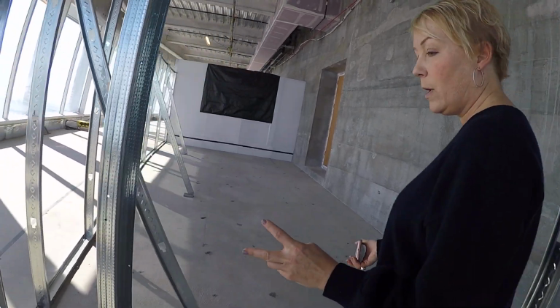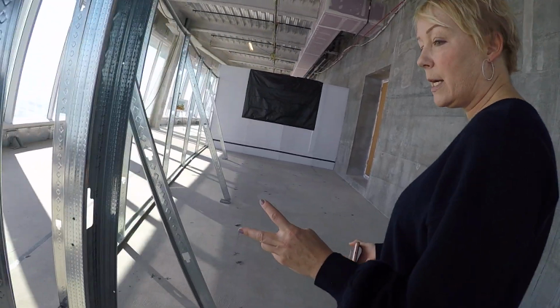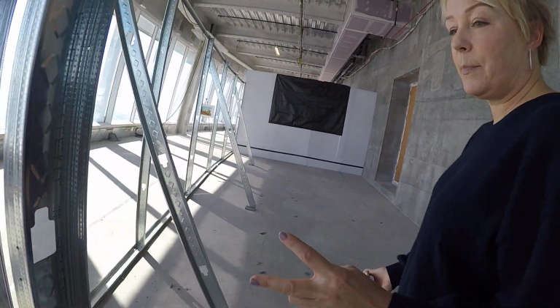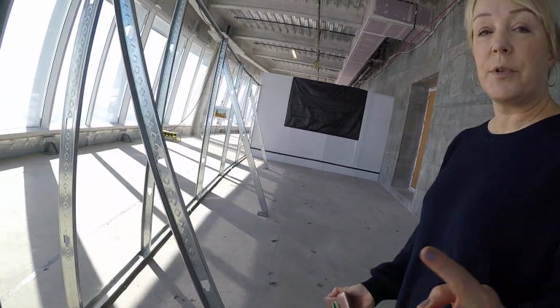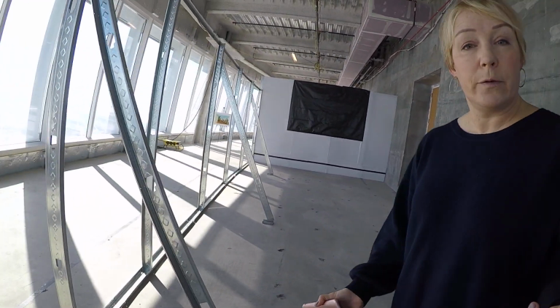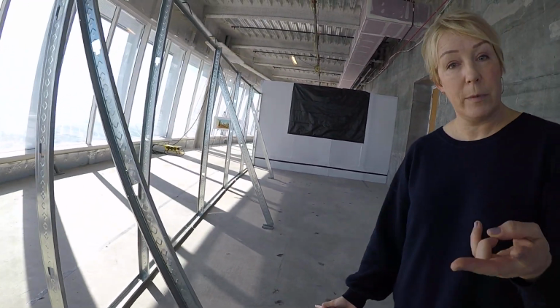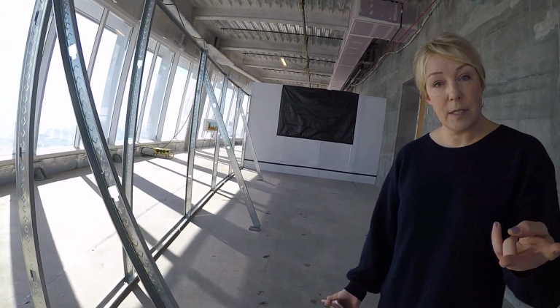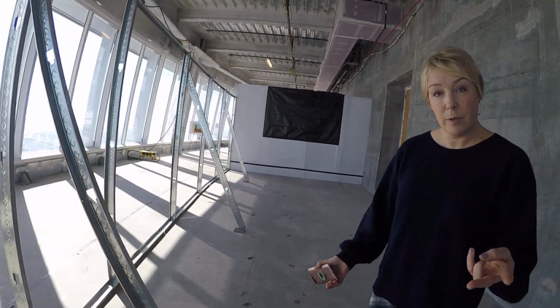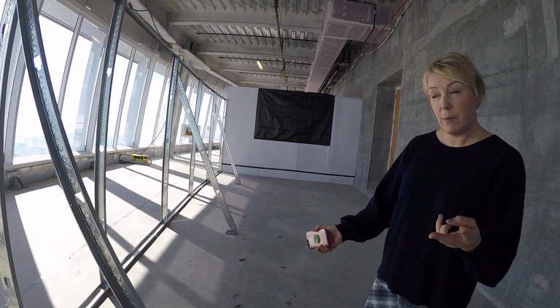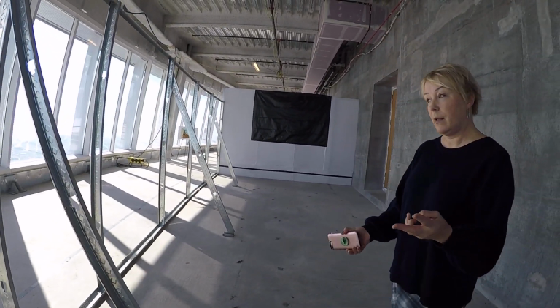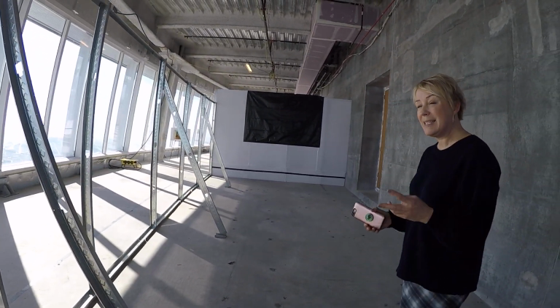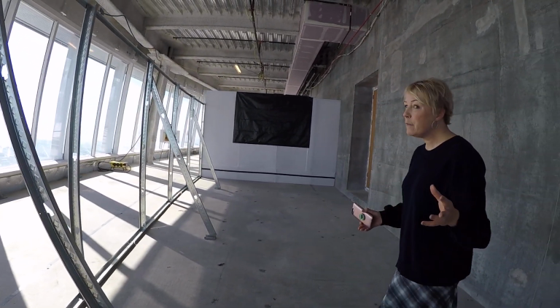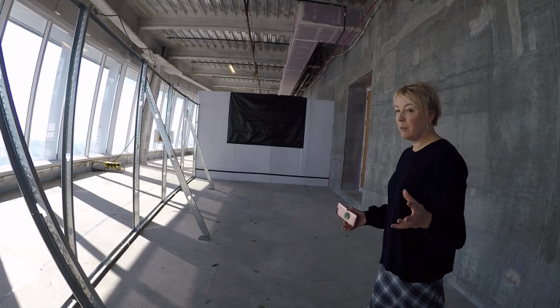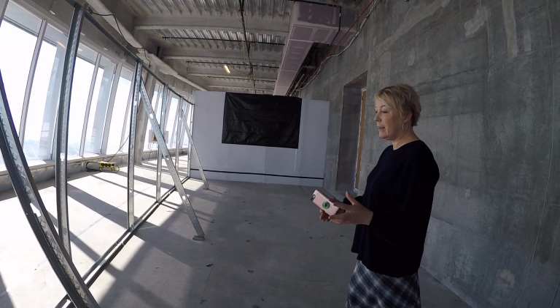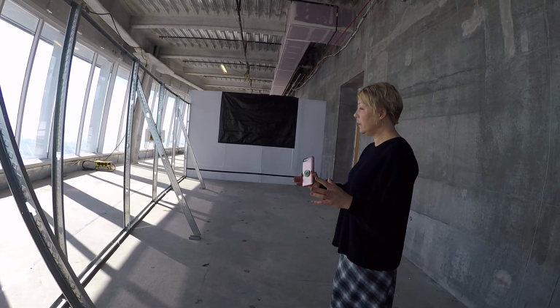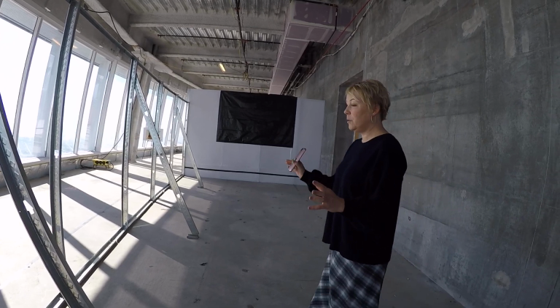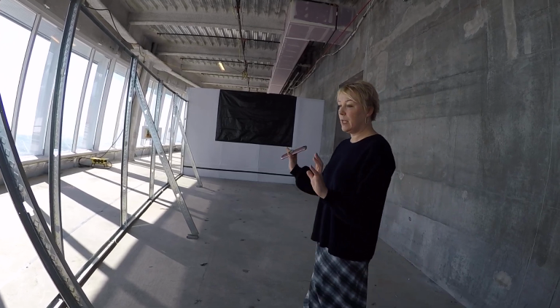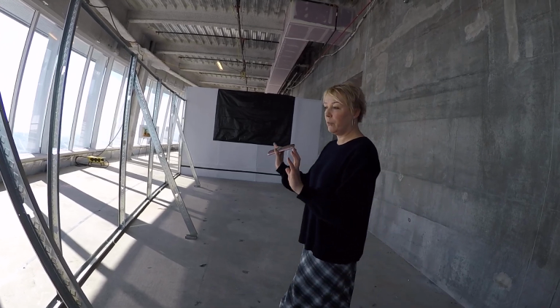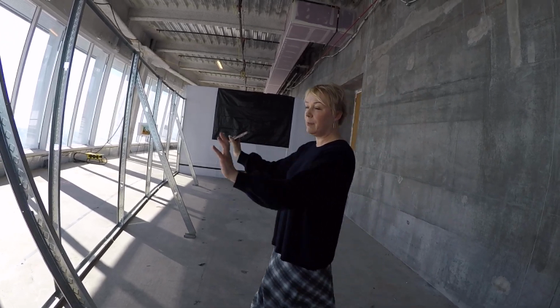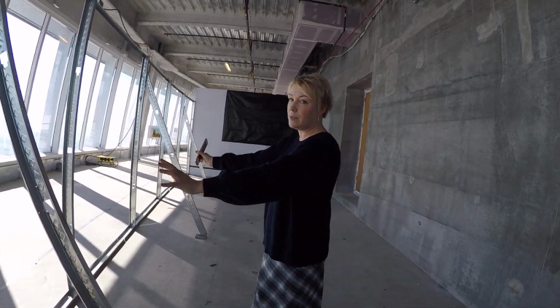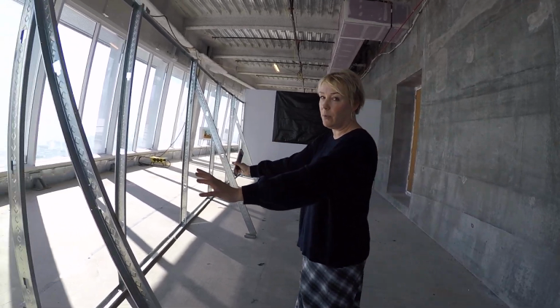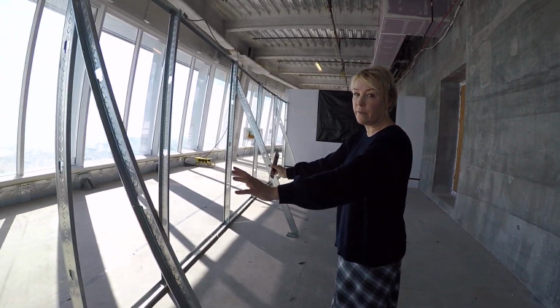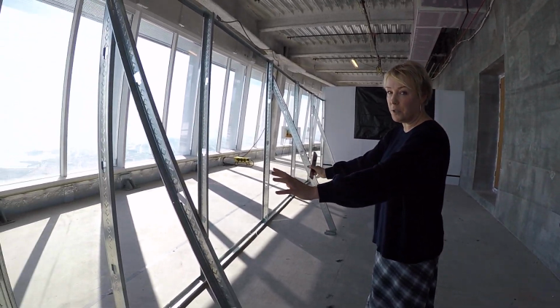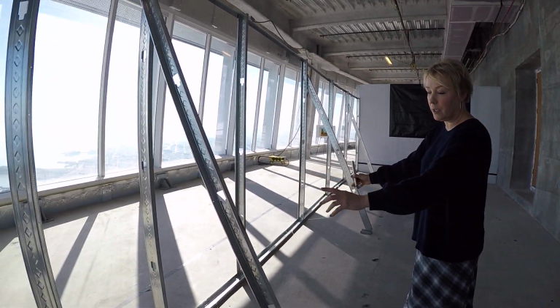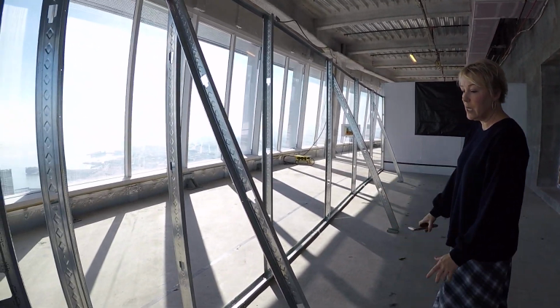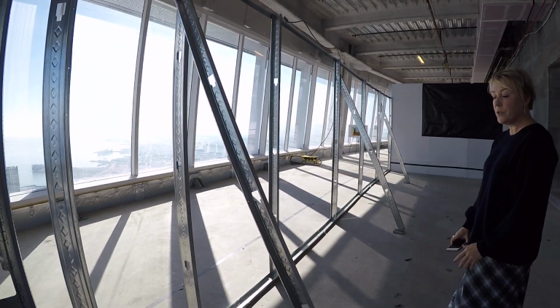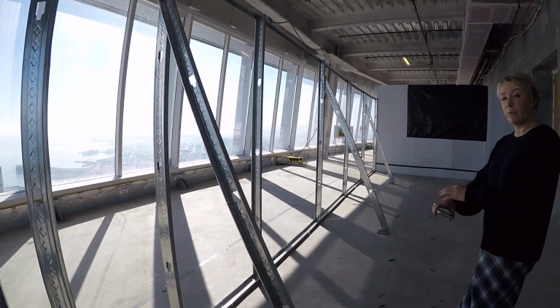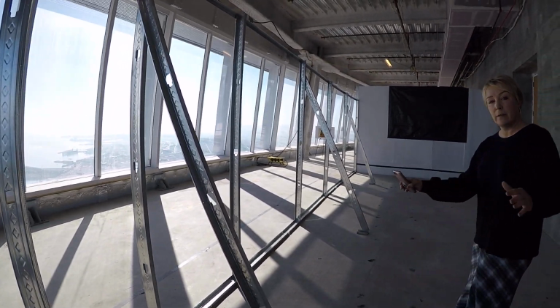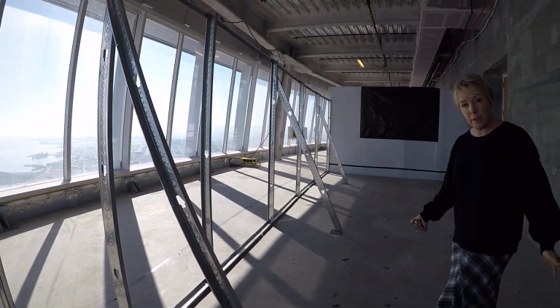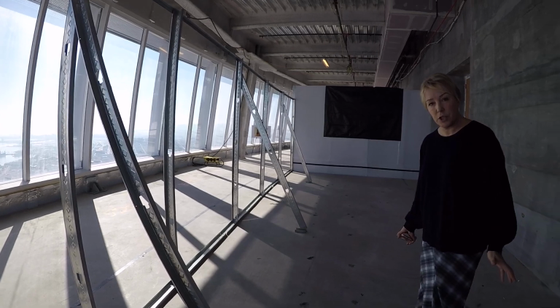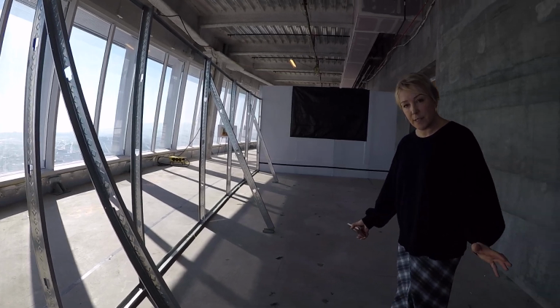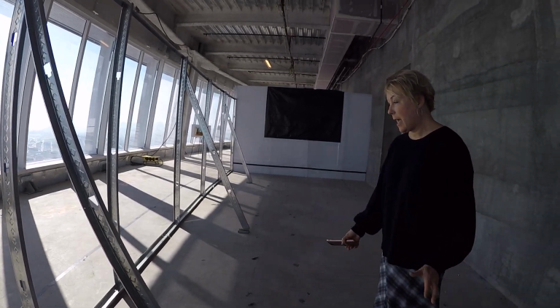We mocked up option four that we sent to you over email. It didn't feel right — it felt too big and it really made these hallways far too narrow. So we've reconfigured just a tad.